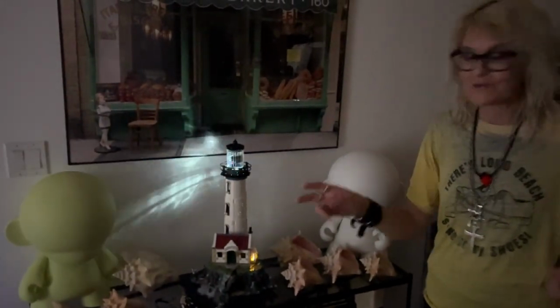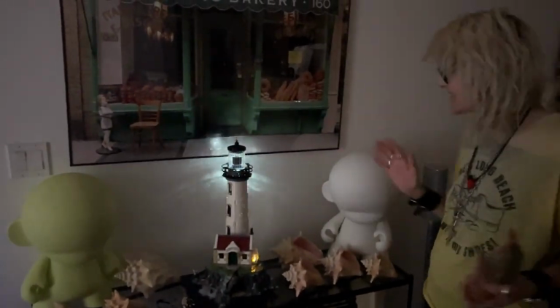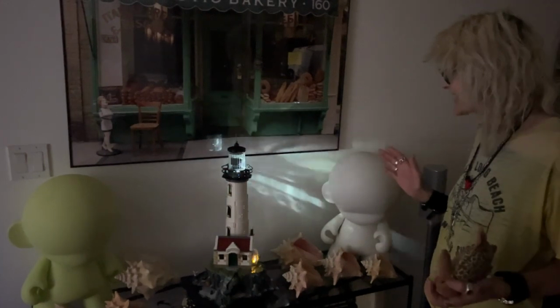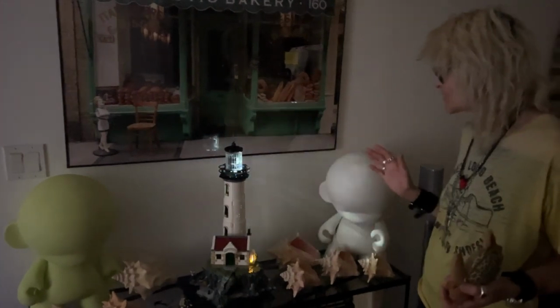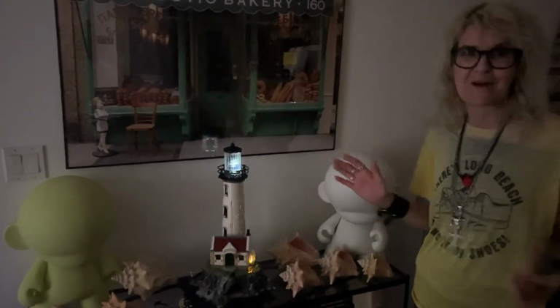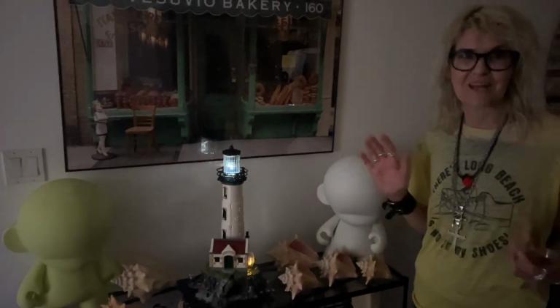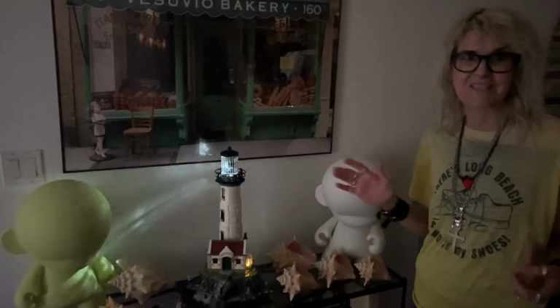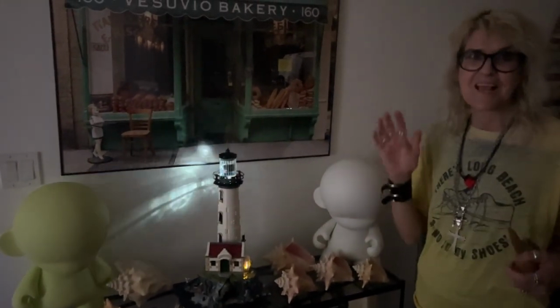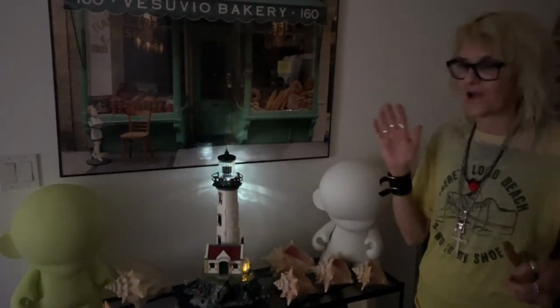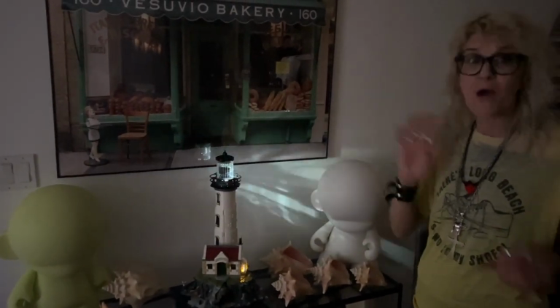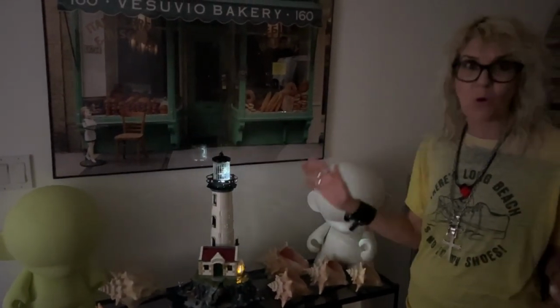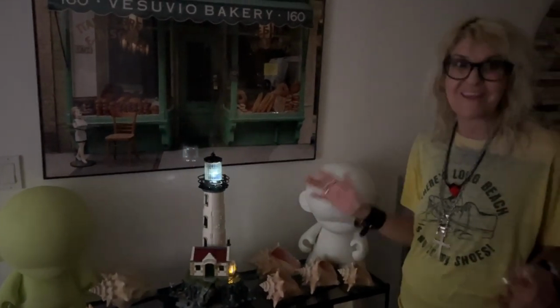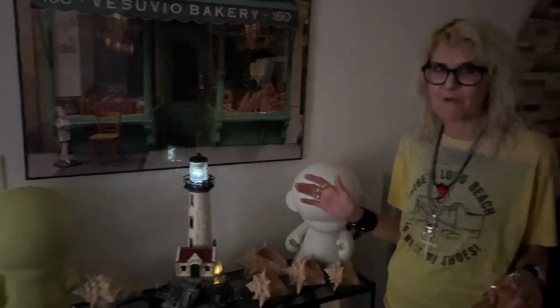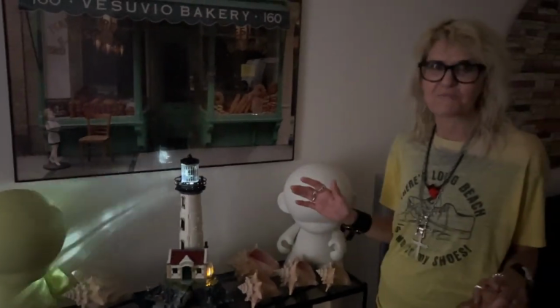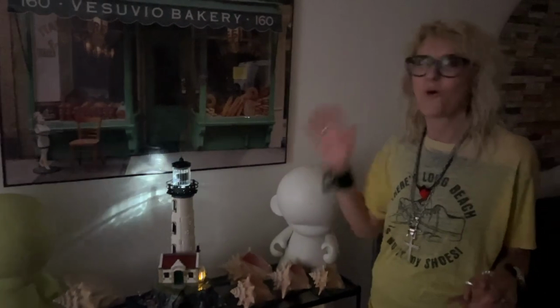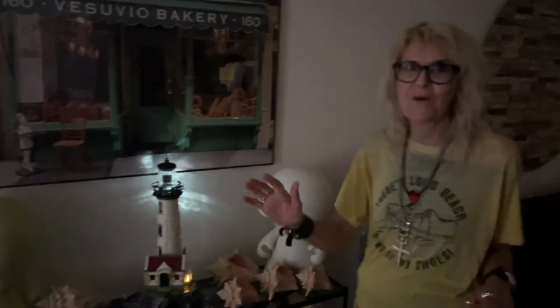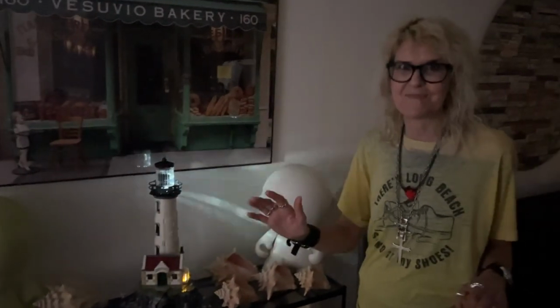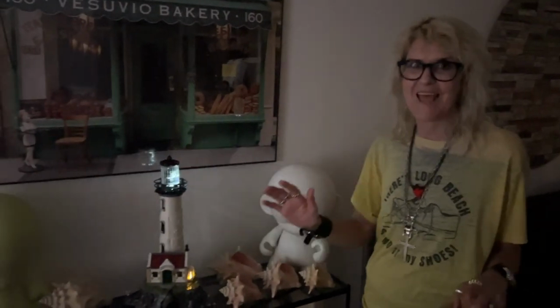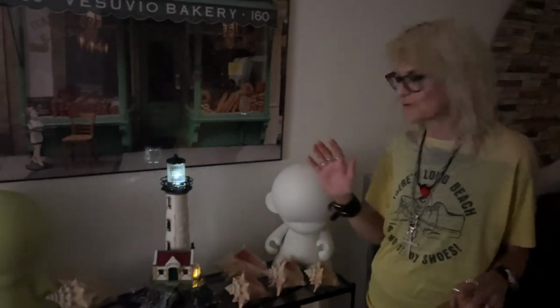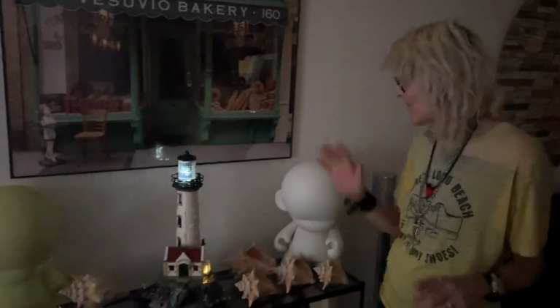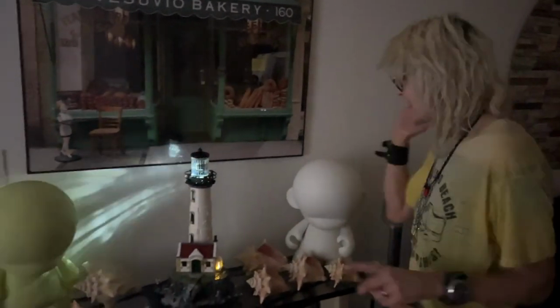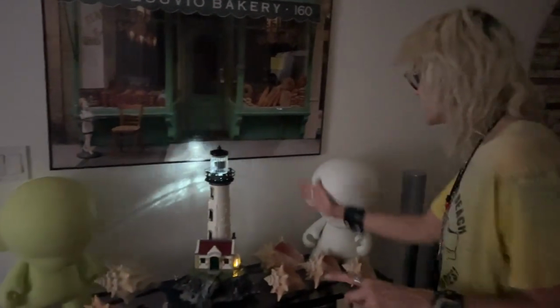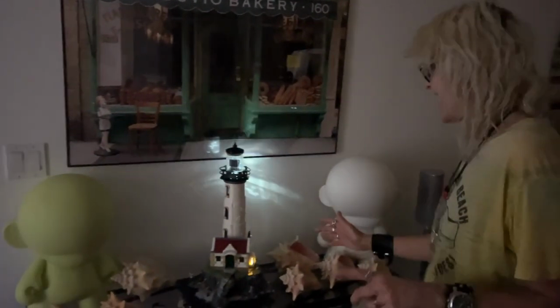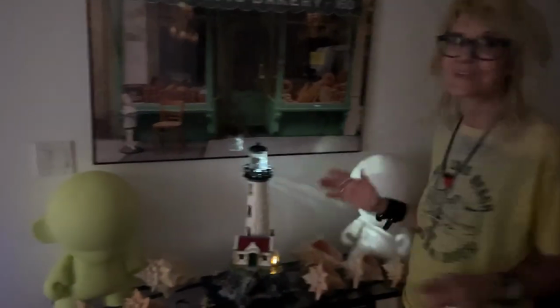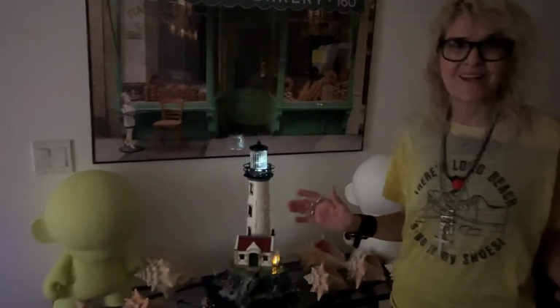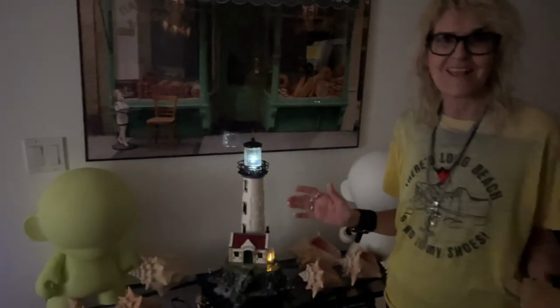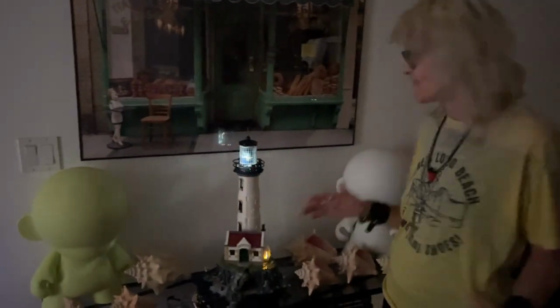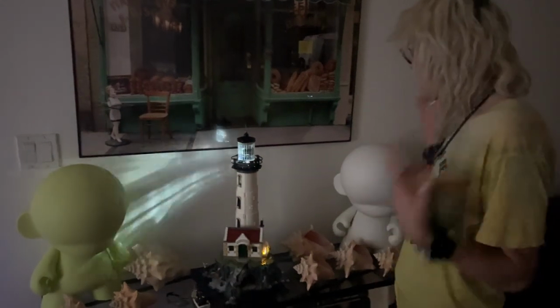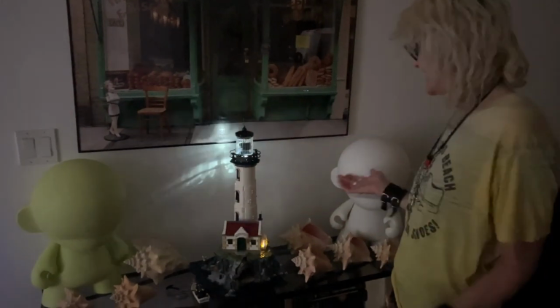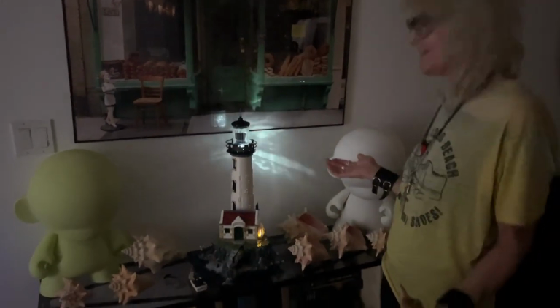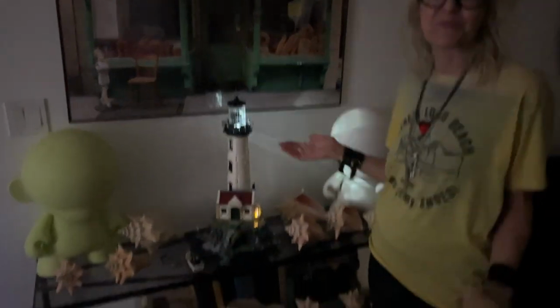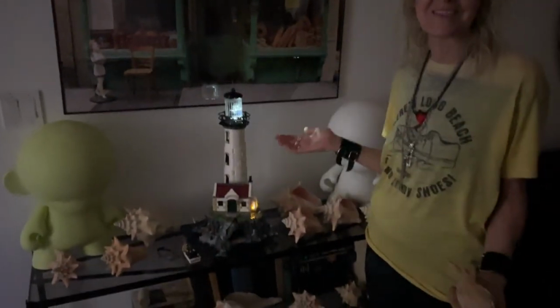We tried to get it at the Lego store in Sunrise, the outlet mall, and they didn't have it. And we drove all the way the same day to the Aventura mall, got this lighthouse, started it, and finally finished the build today.